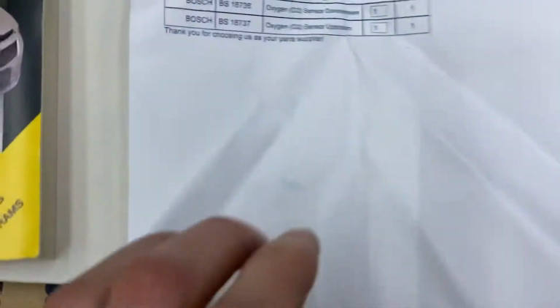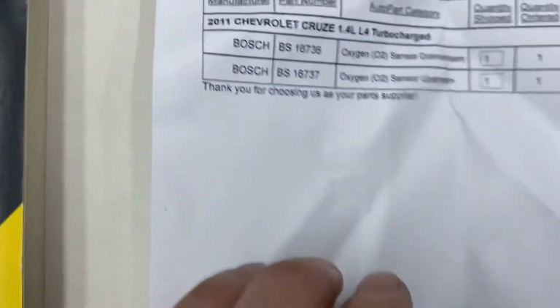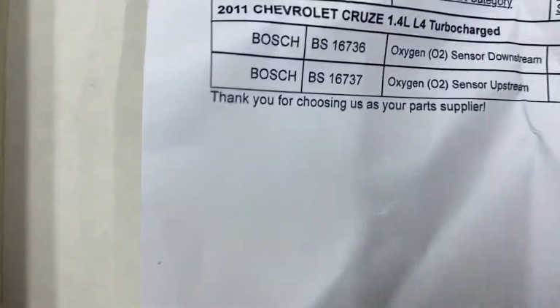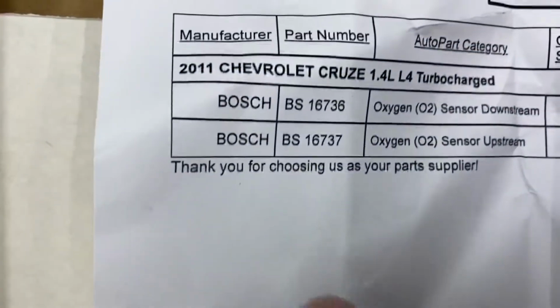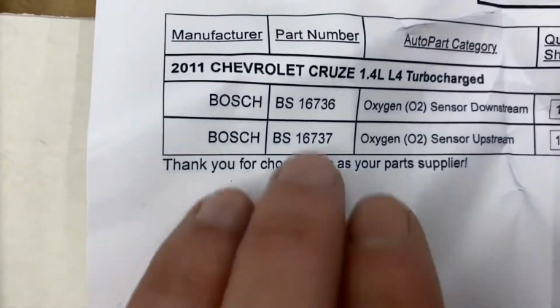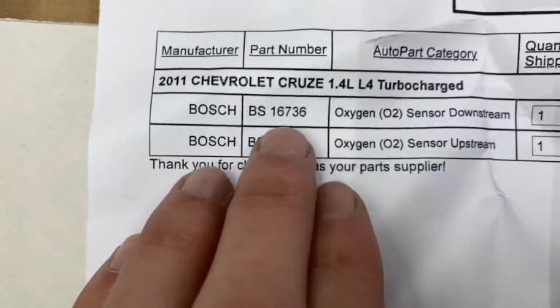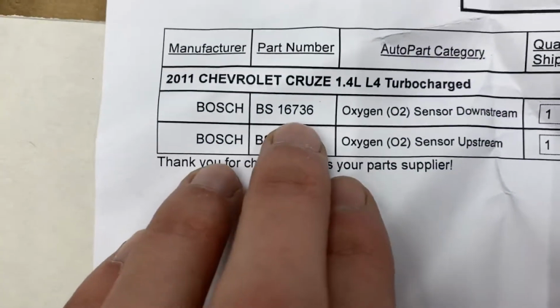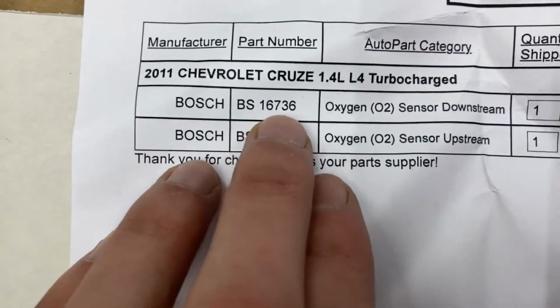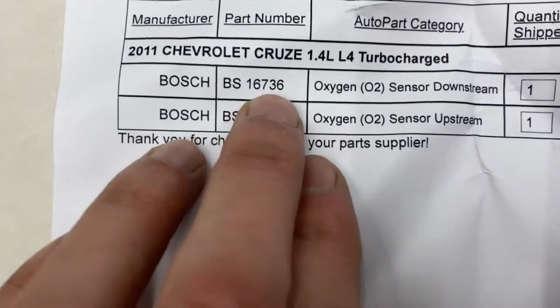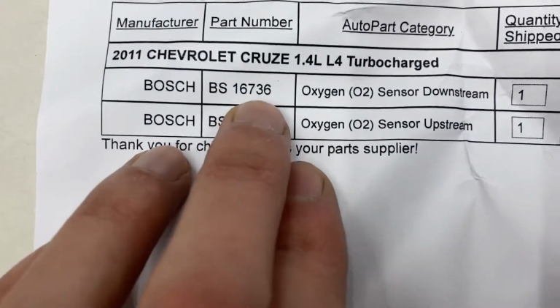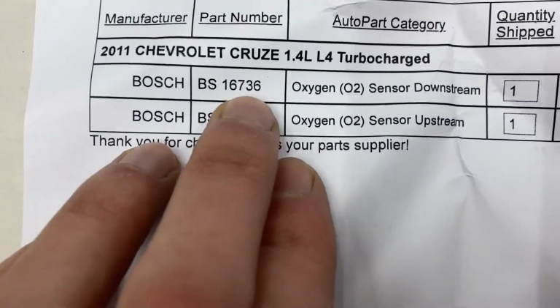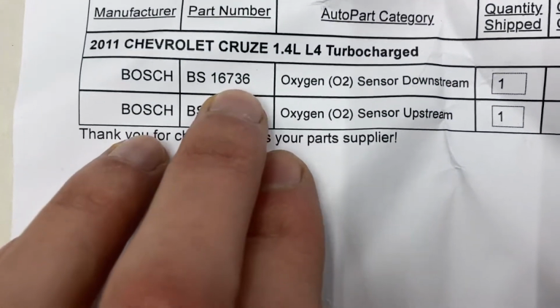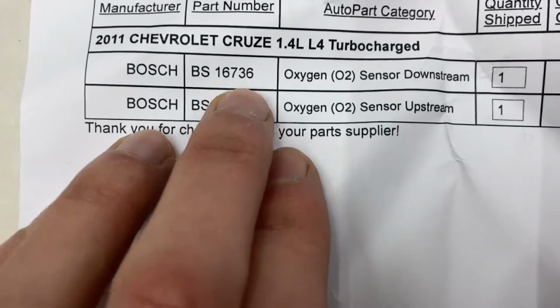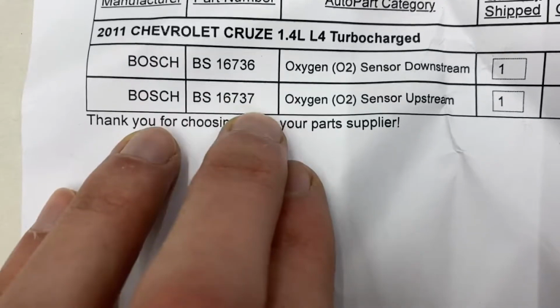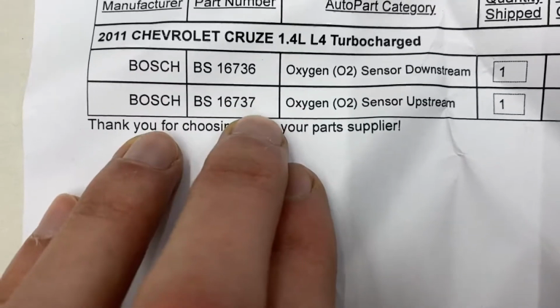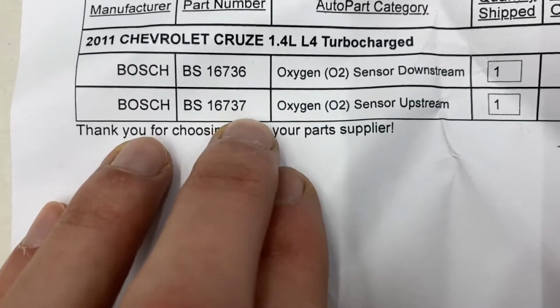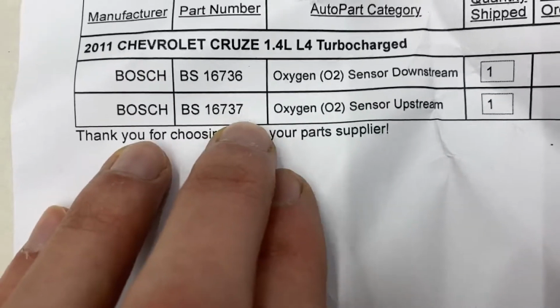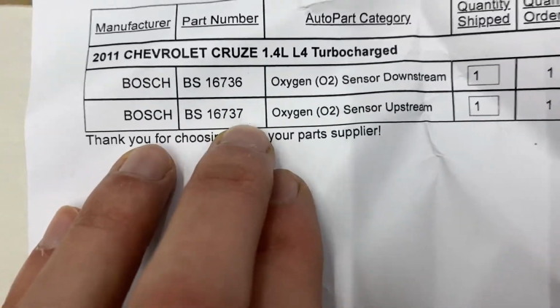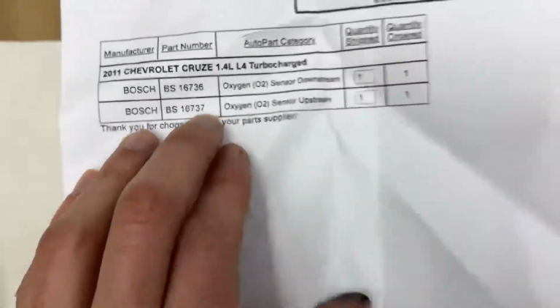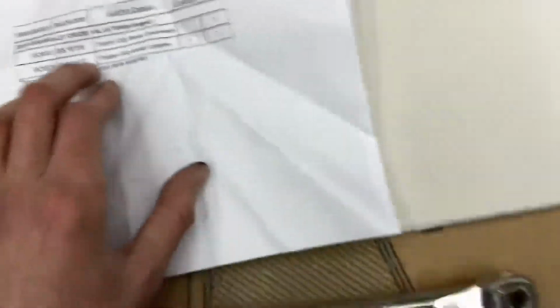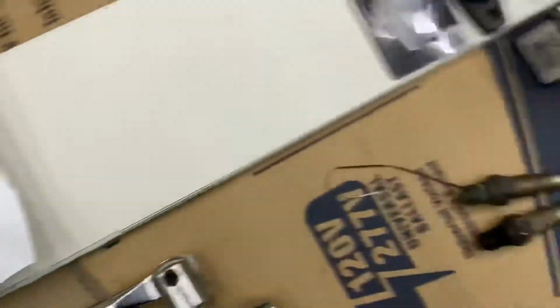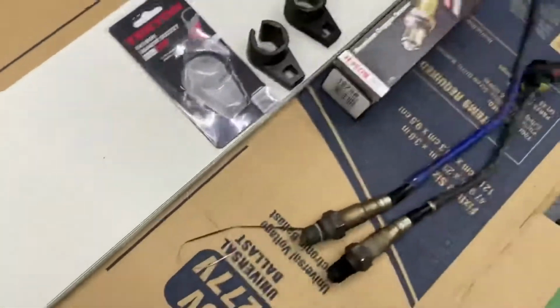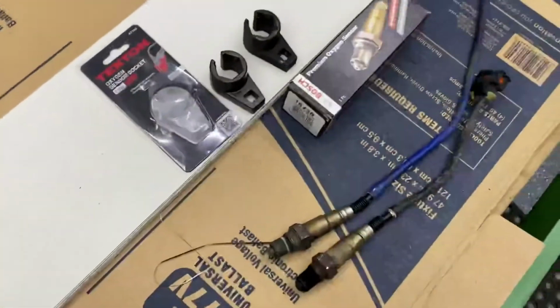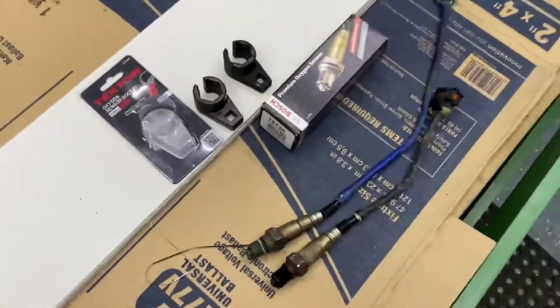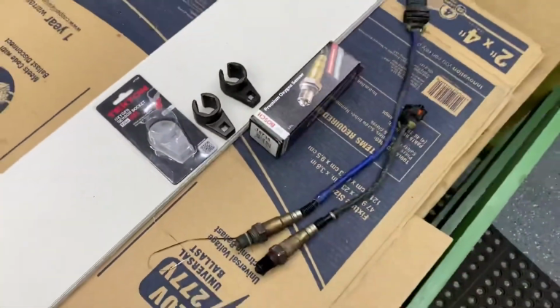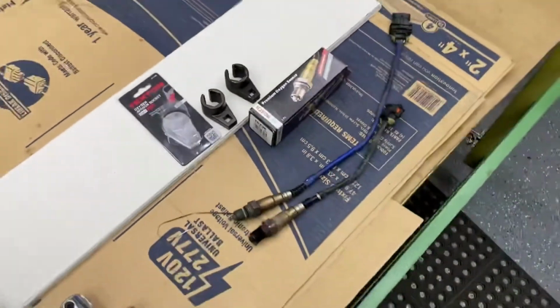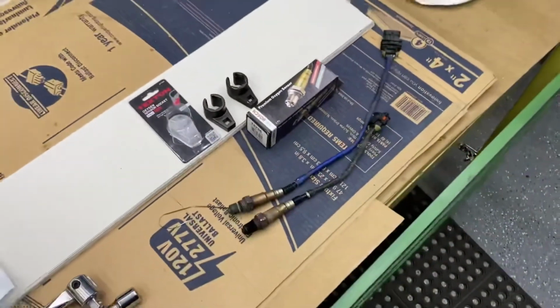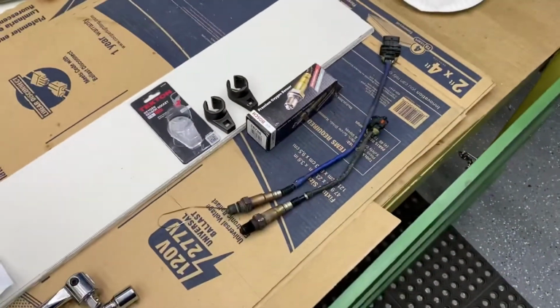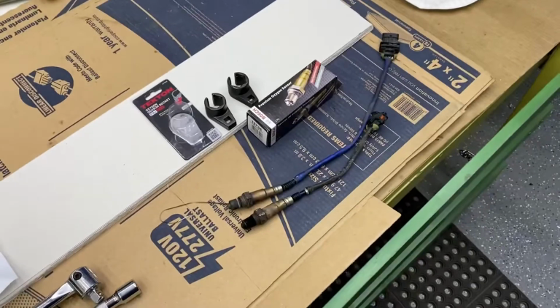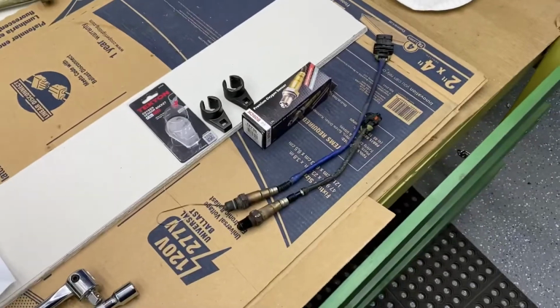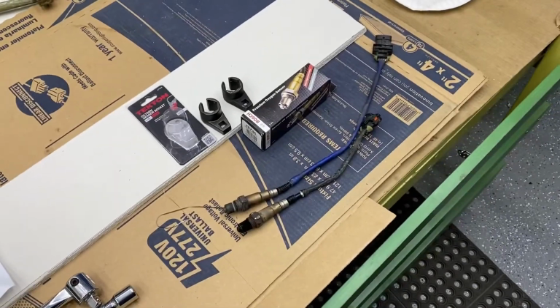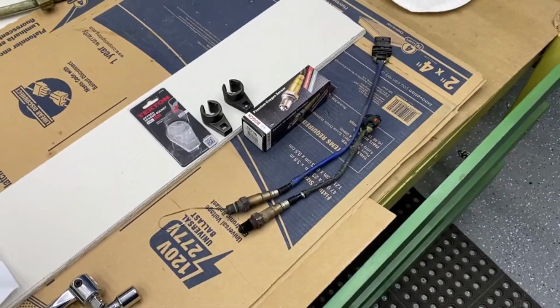Here are your part numbers. Six is the downstream, seven is the upstream. I did end up getting Bosch. Rockauto.com is the cheapest place to buy them.